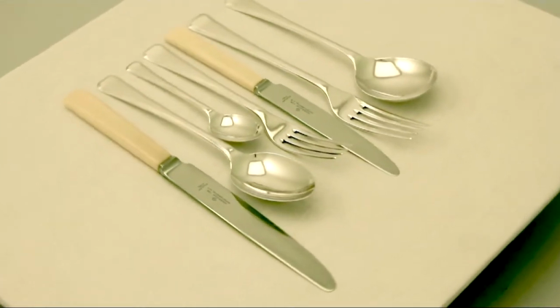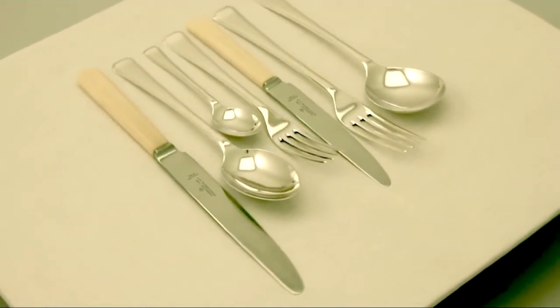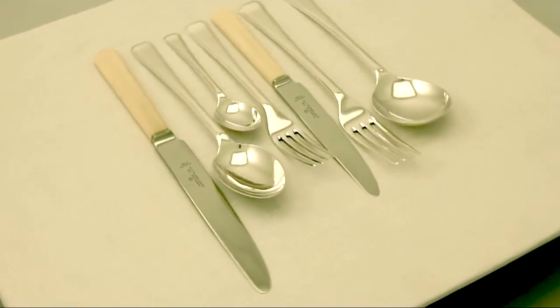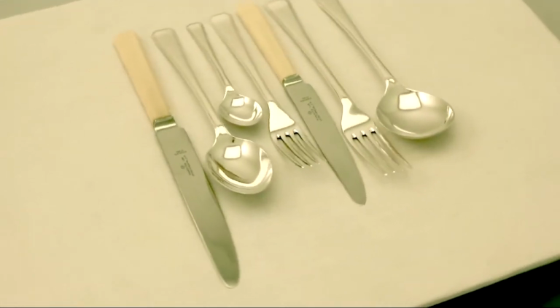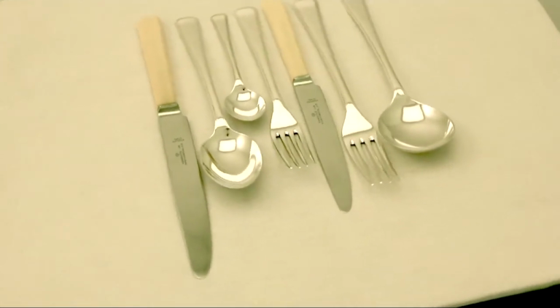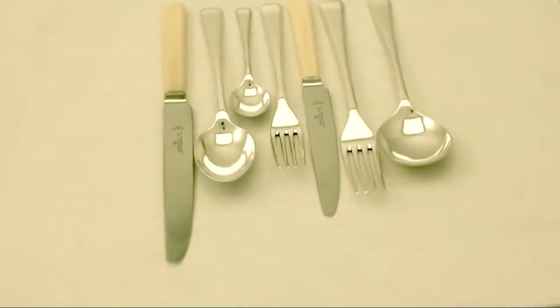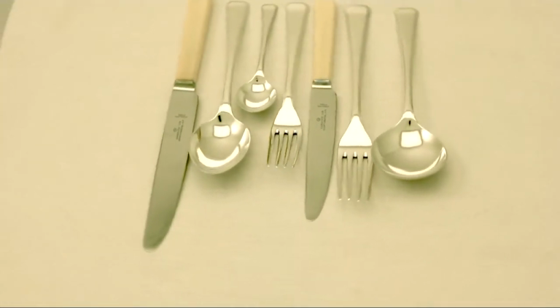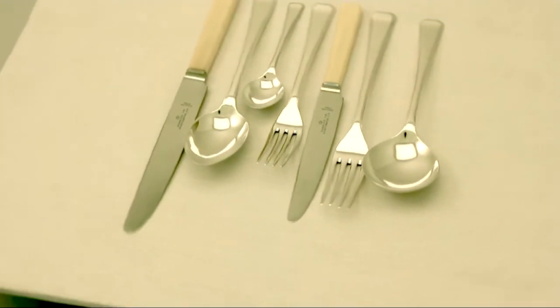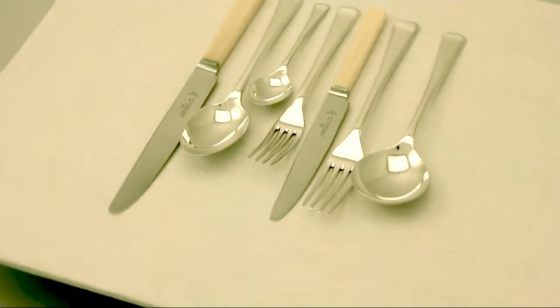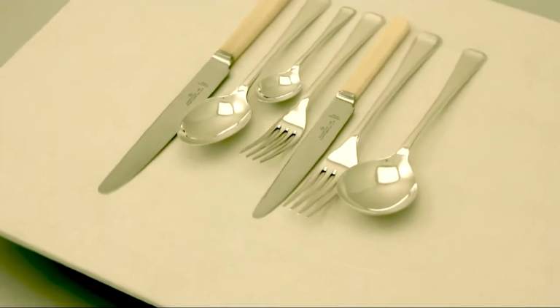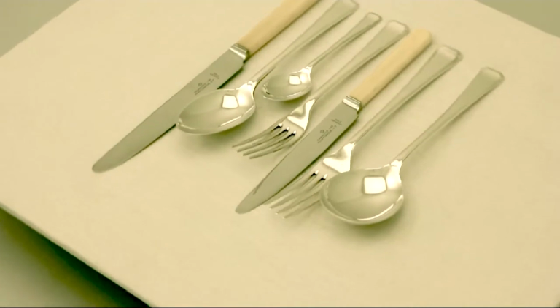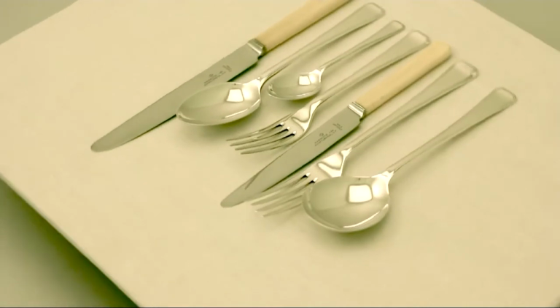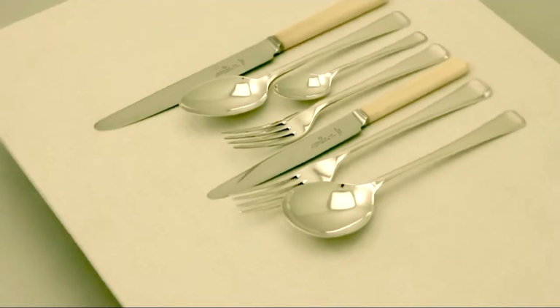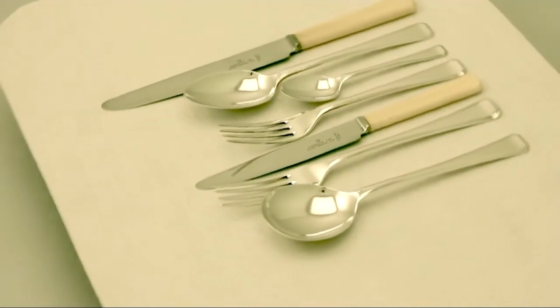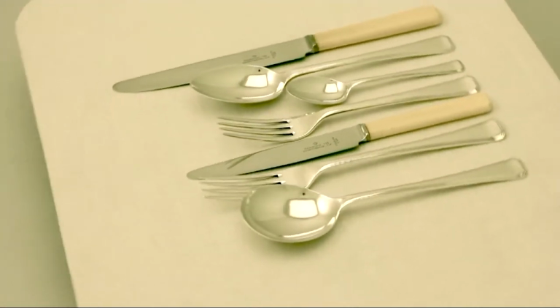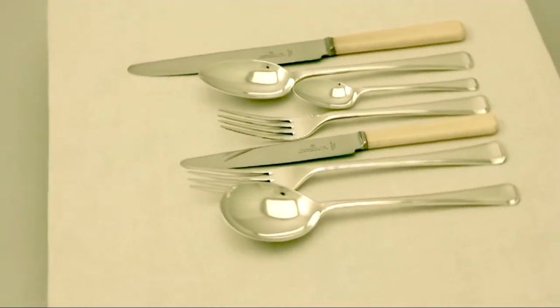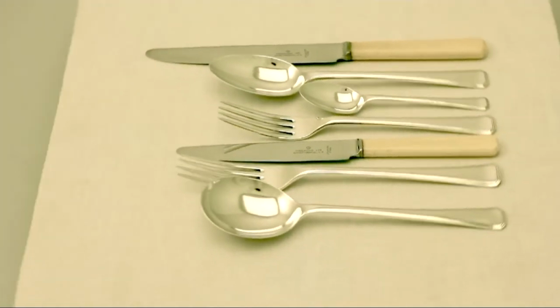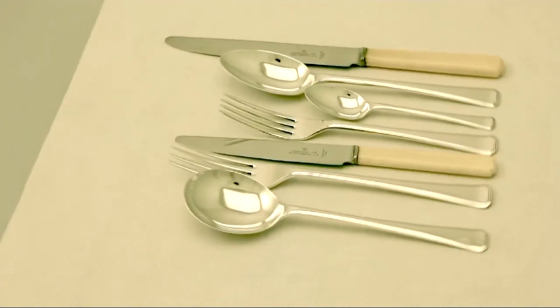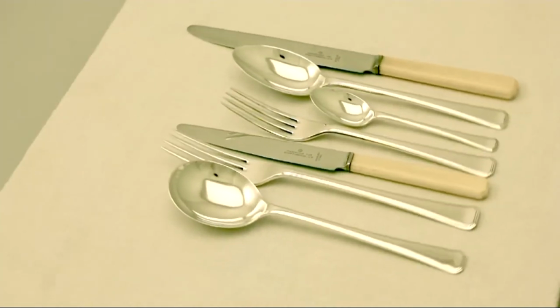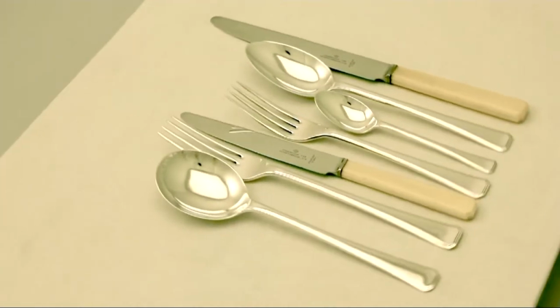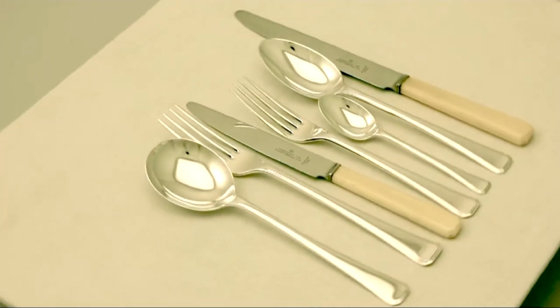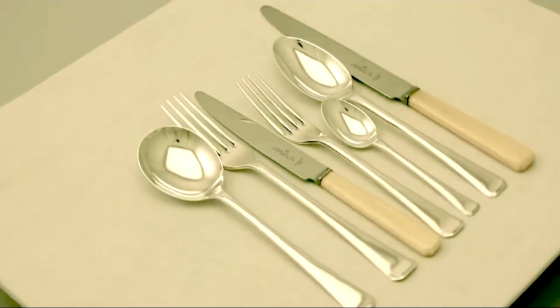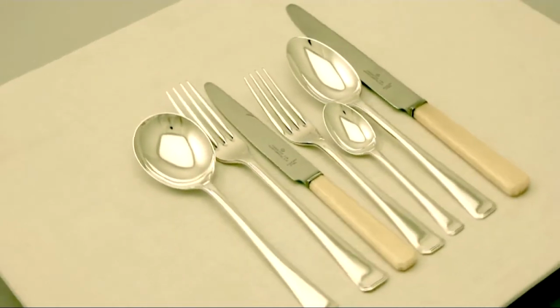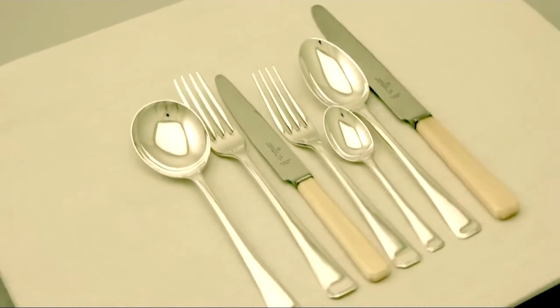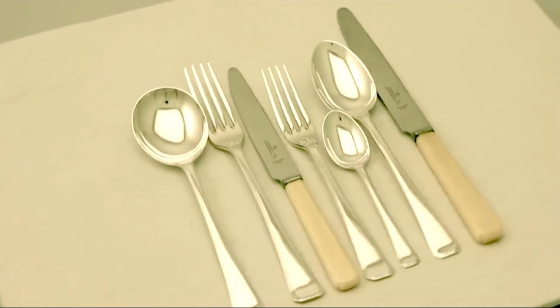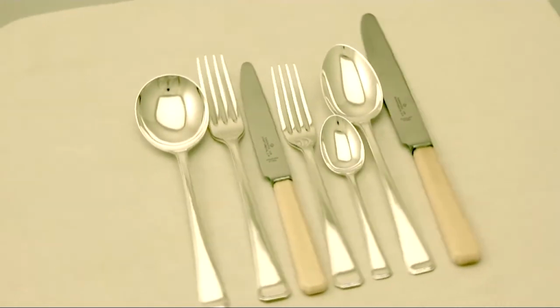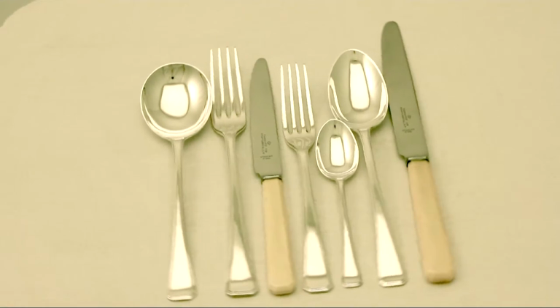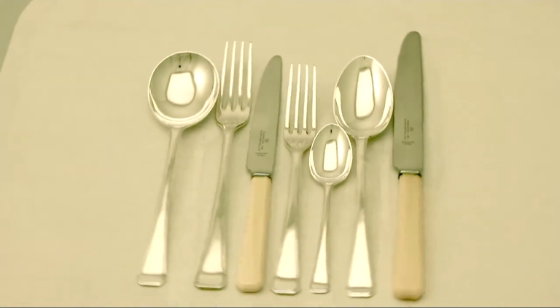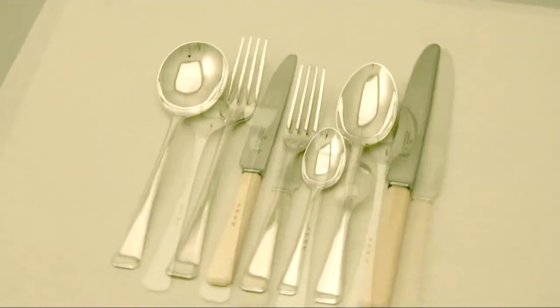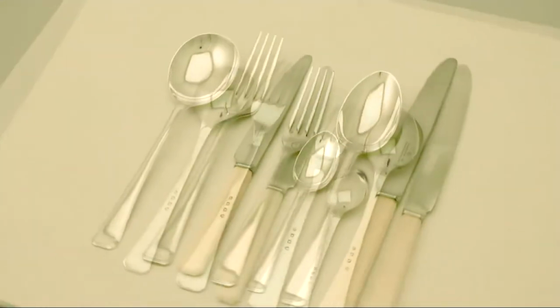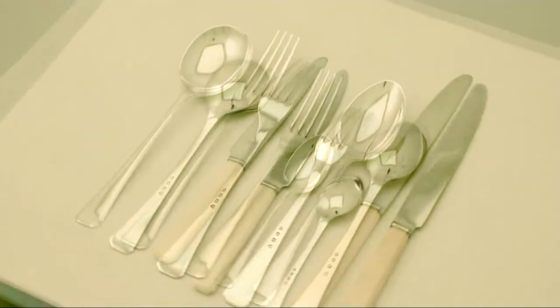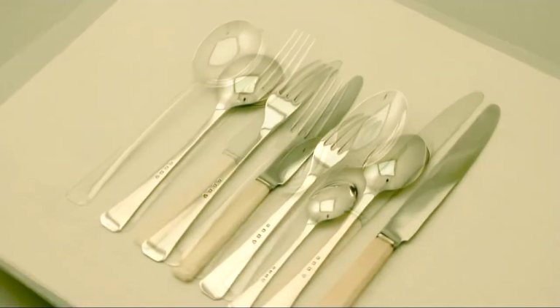The set benefits from being fitted to the original walnut veneered canteen box. This box has also been professionally polished by a cabinet maker.